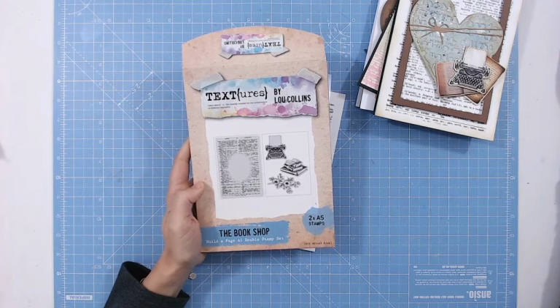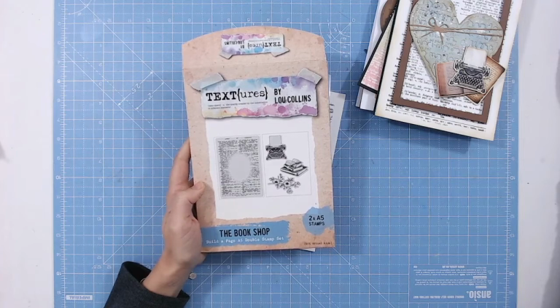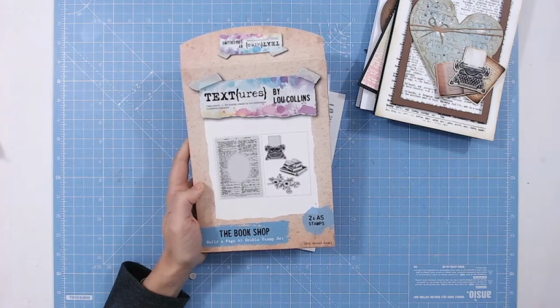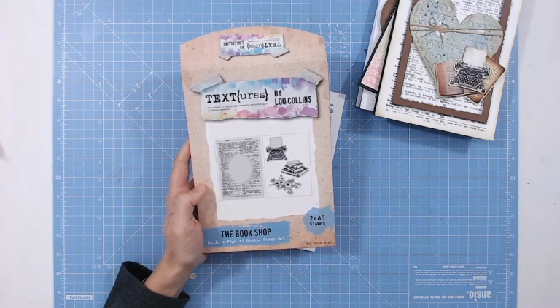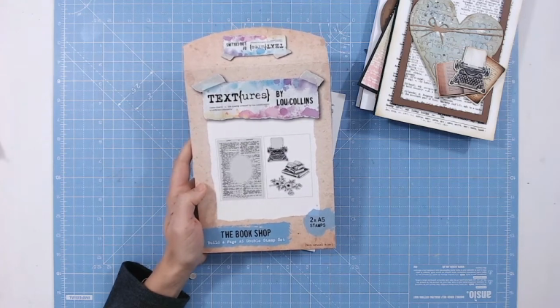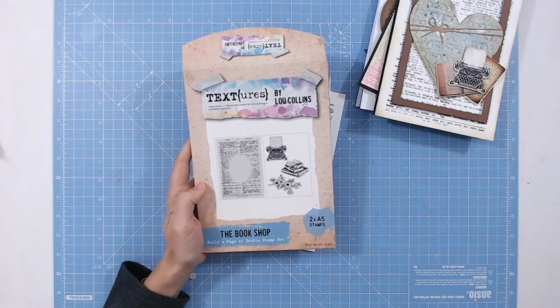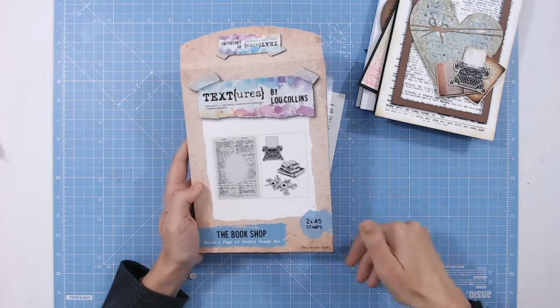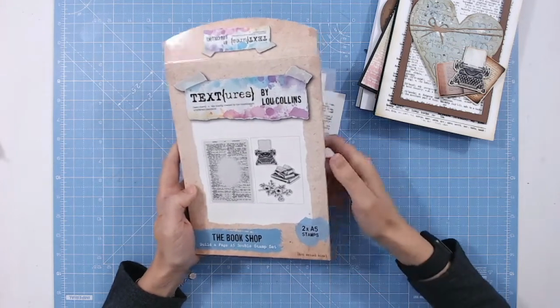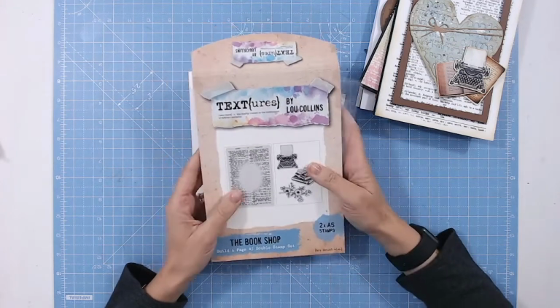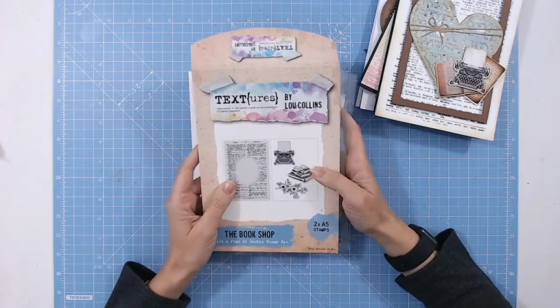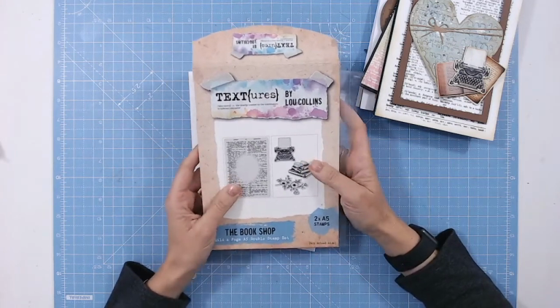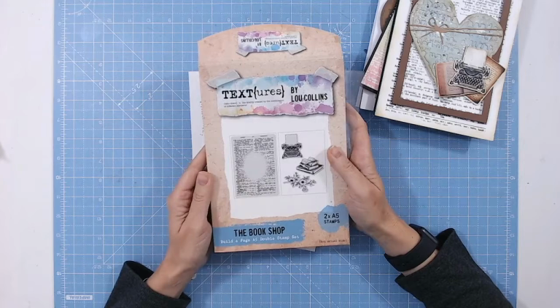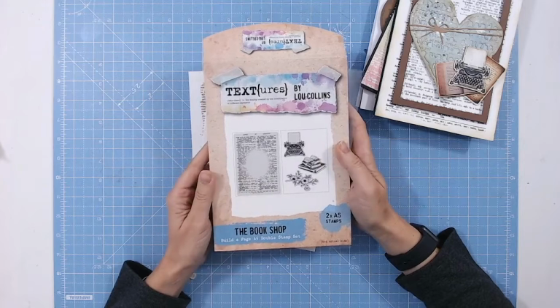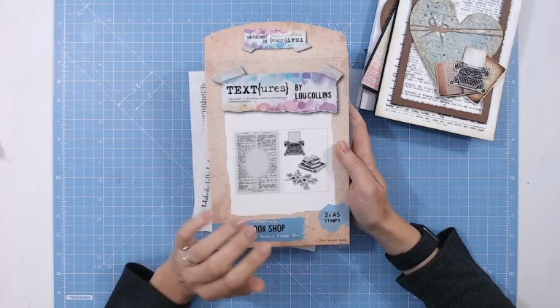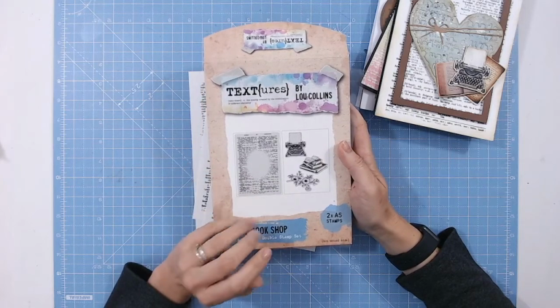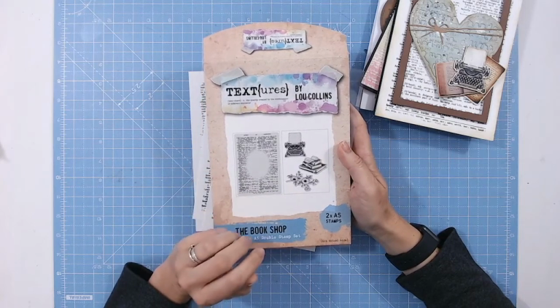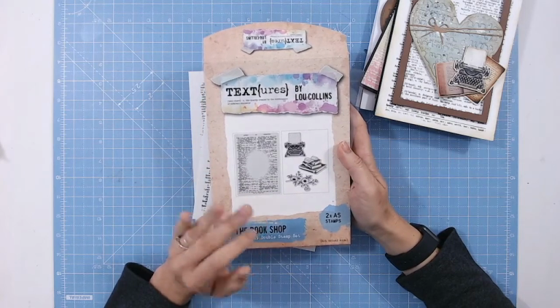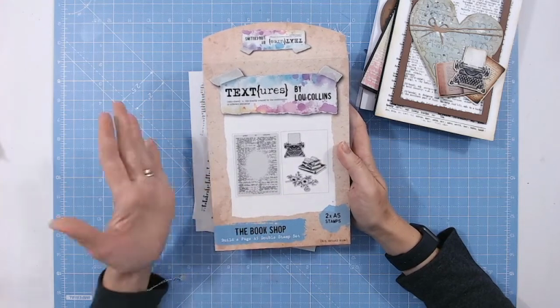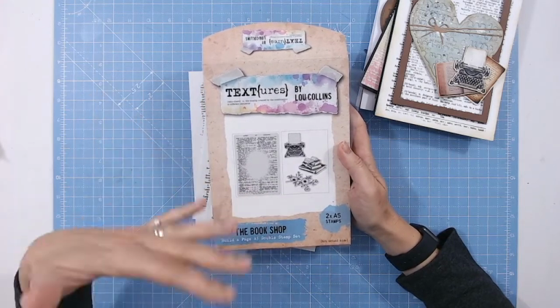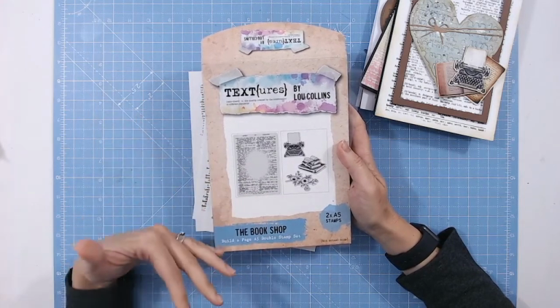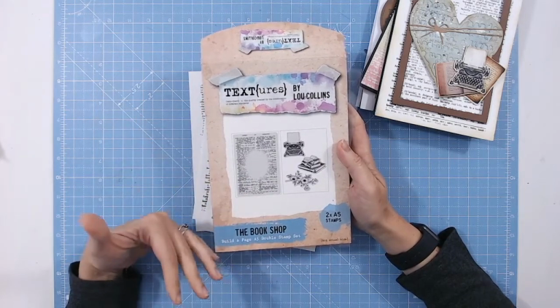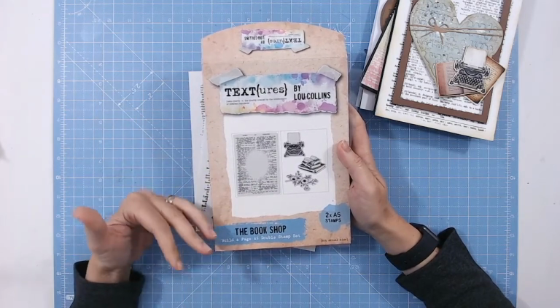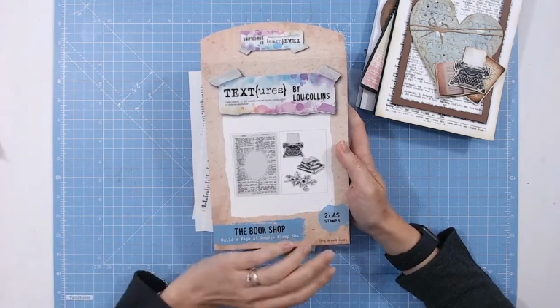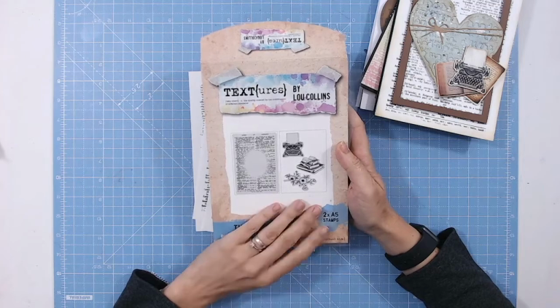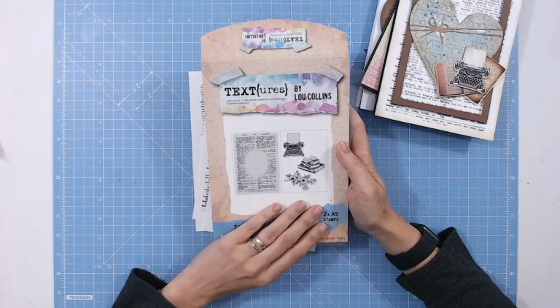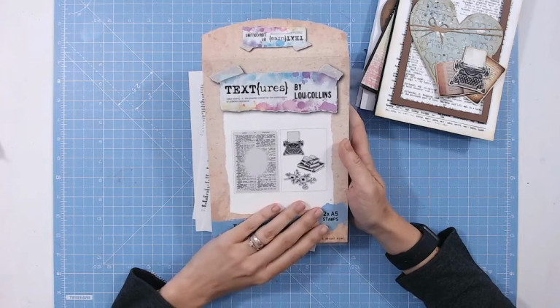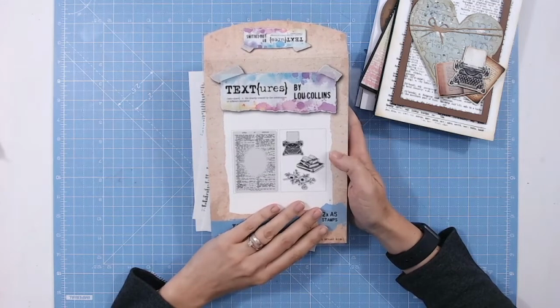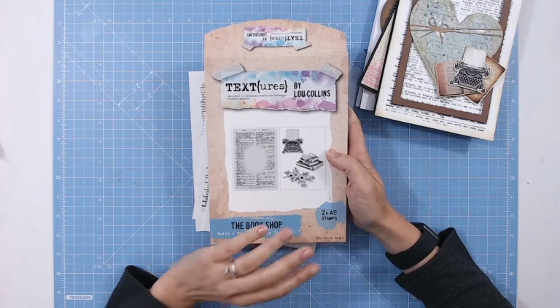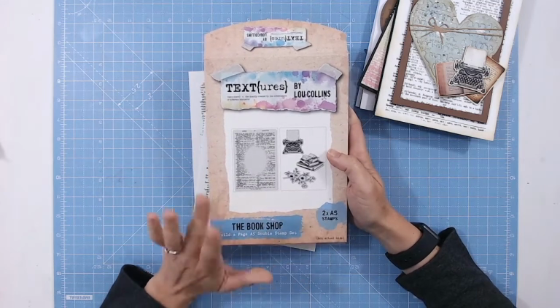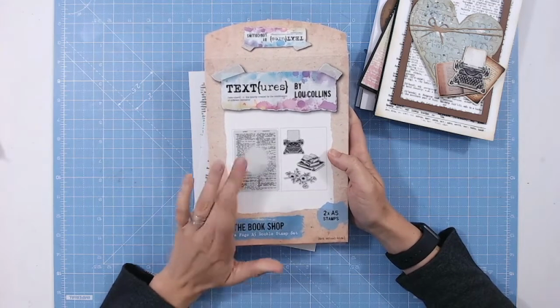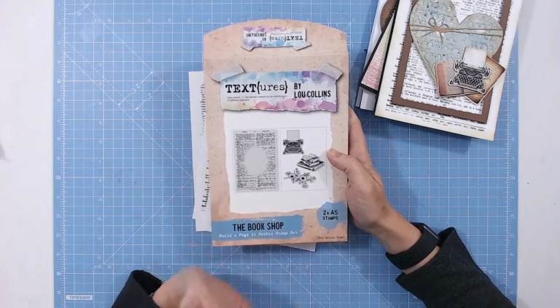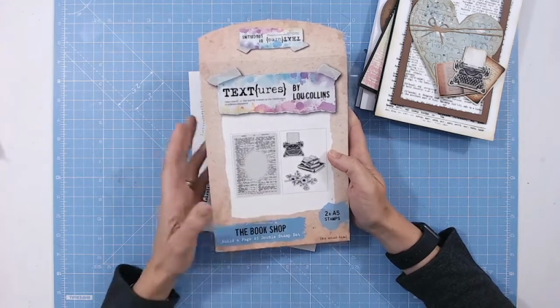This is the Bookshop Builder Page A5 double stamp set. There are two A5 stamp sets in here — one of them is your background, your dictionary page, and the other one is three individual items that you can use with the page or without.